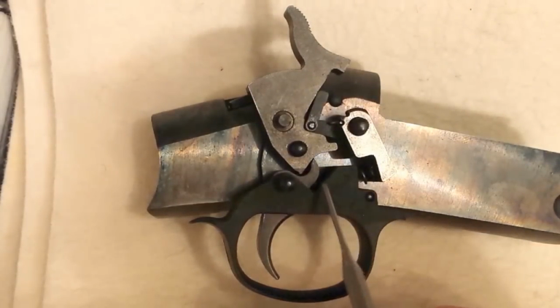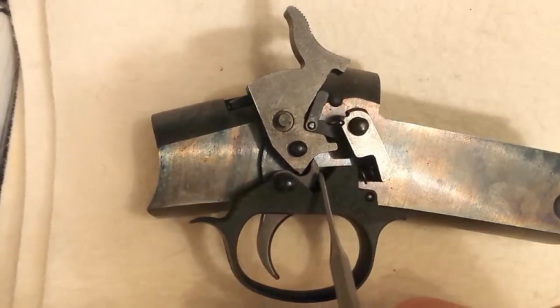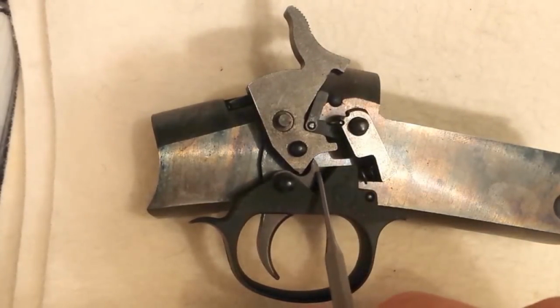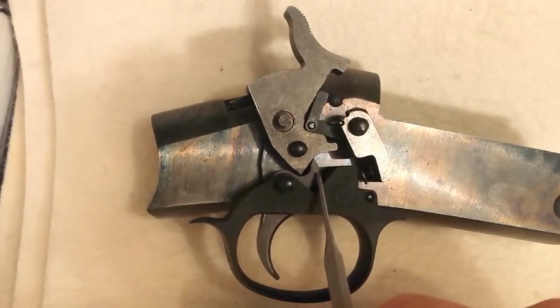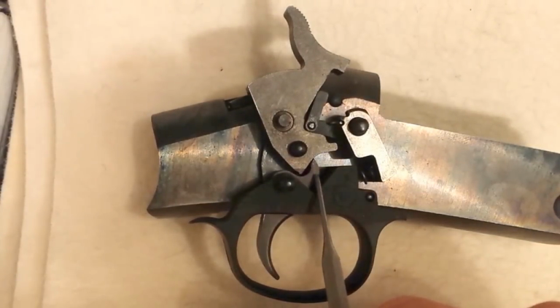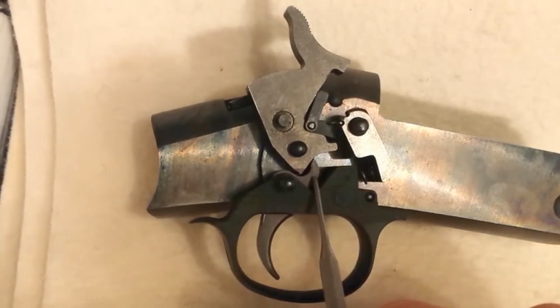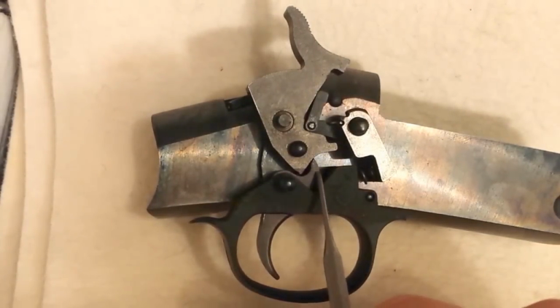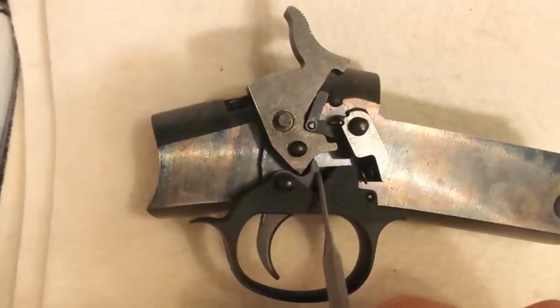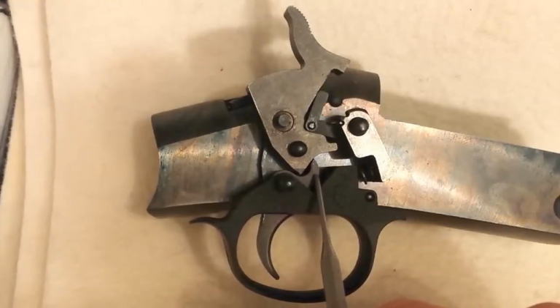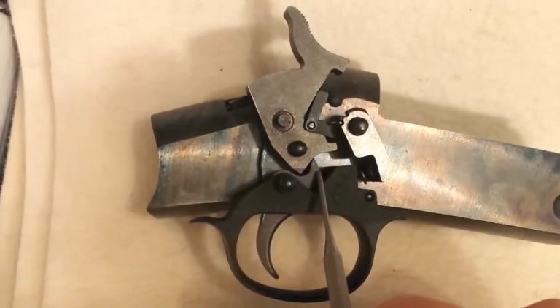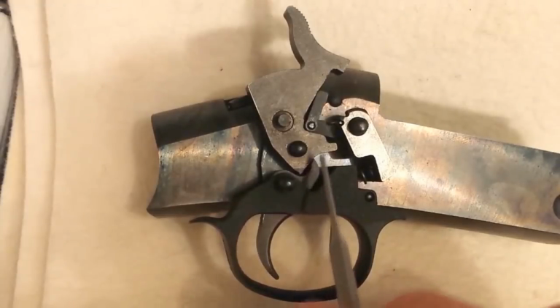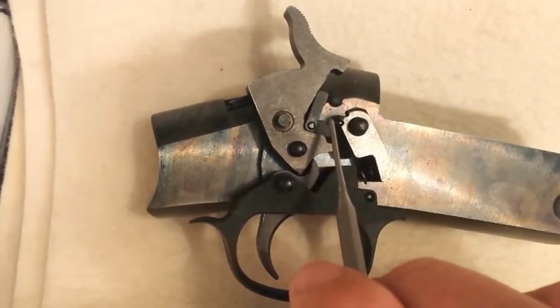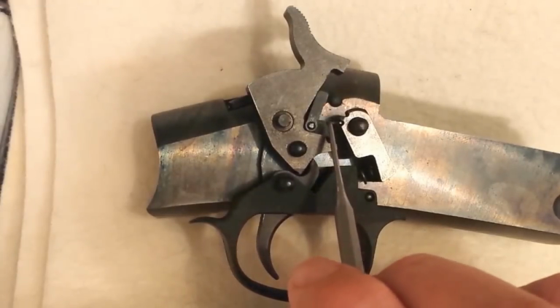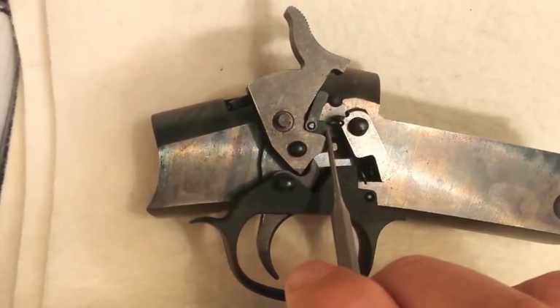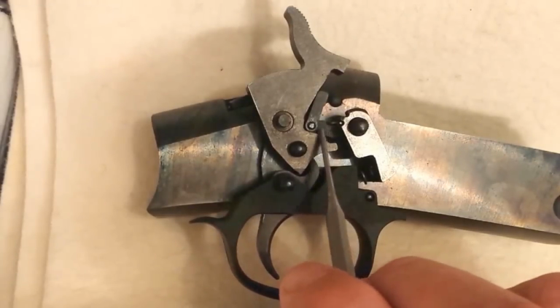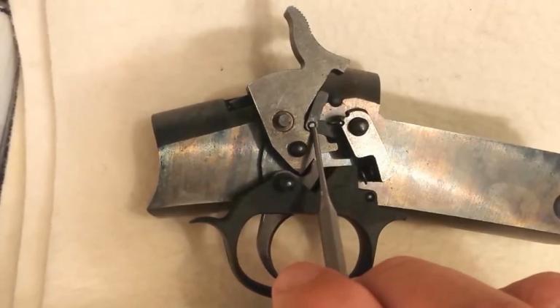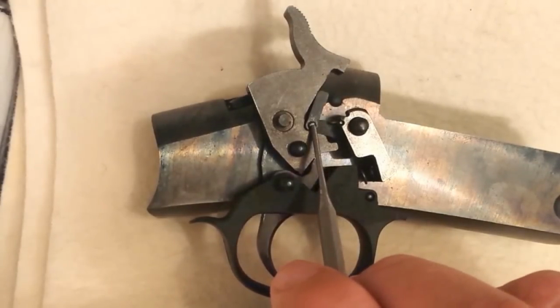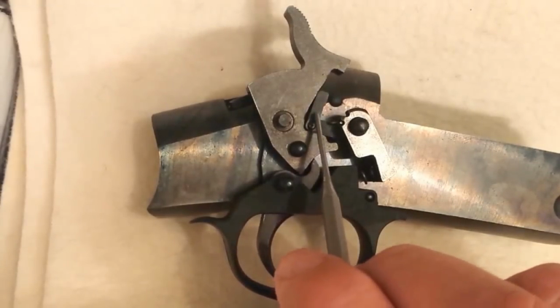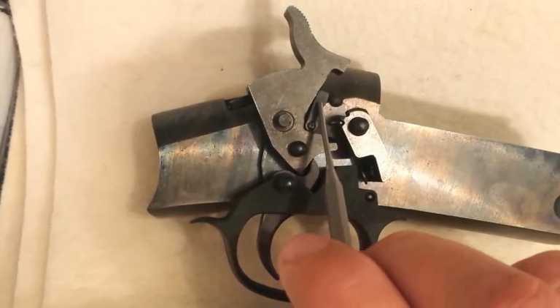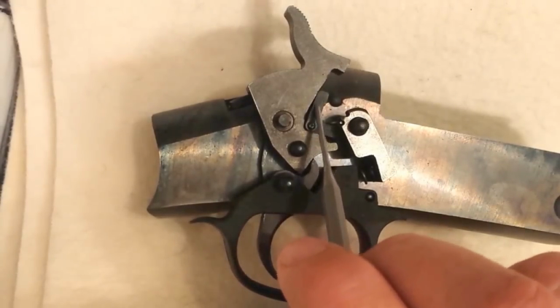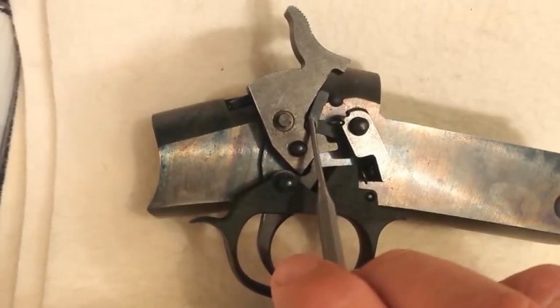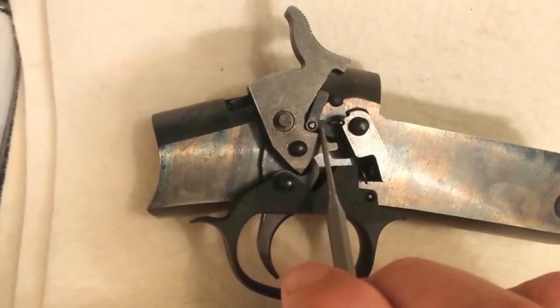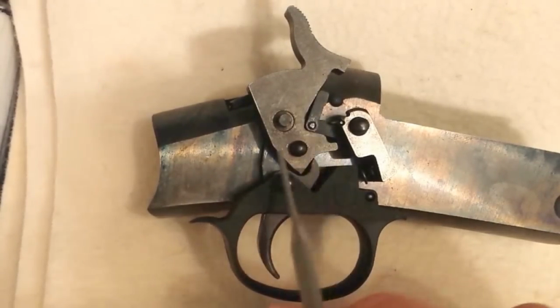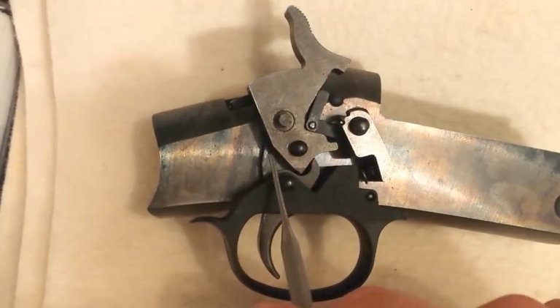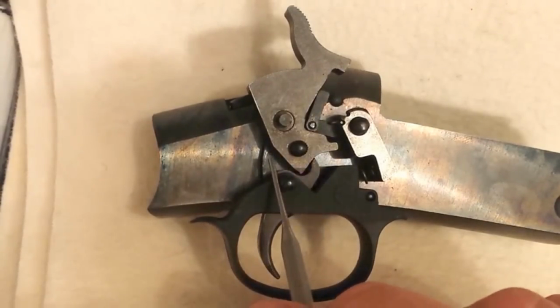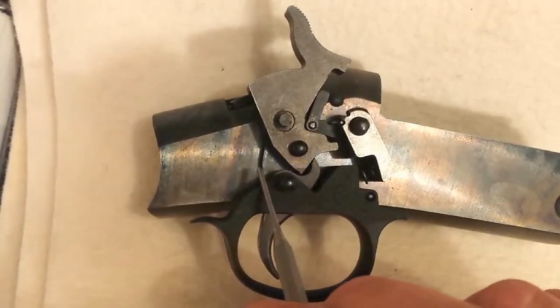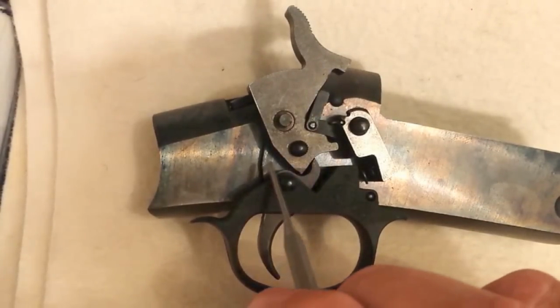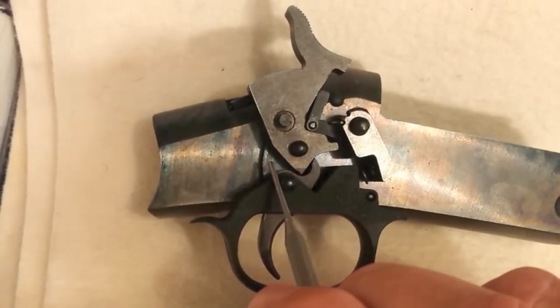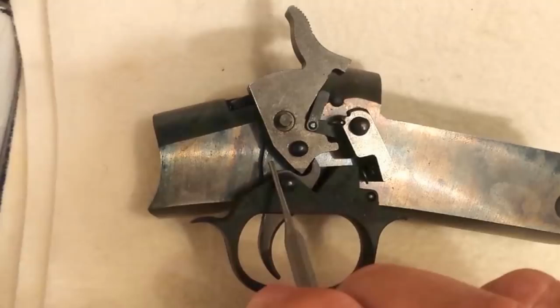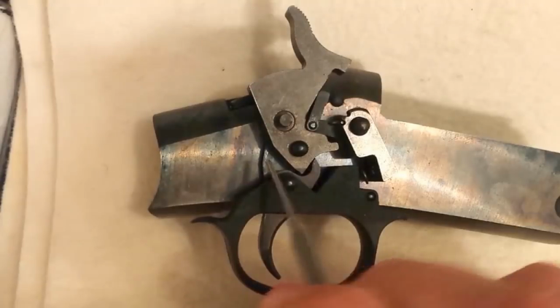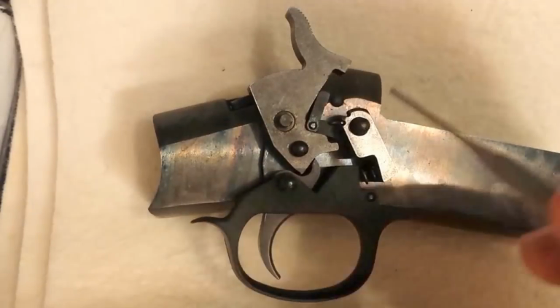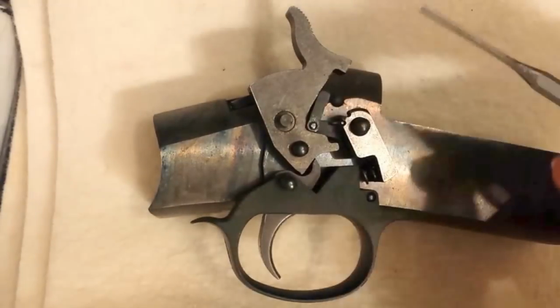We have a trigger return spring here, this is a transfer bar, and behind here we have a trigger extension piece.